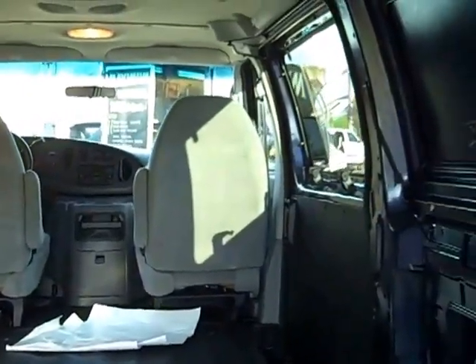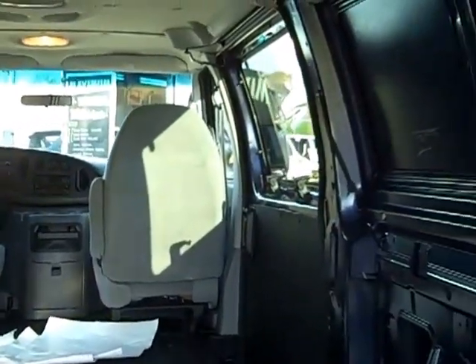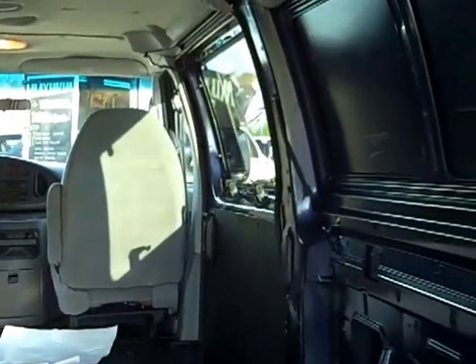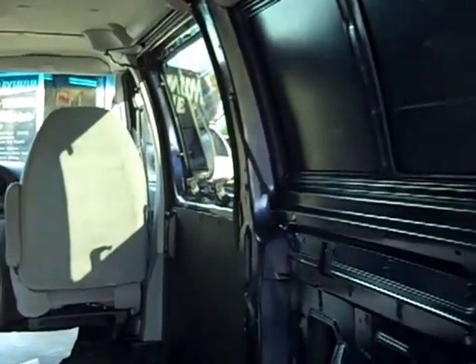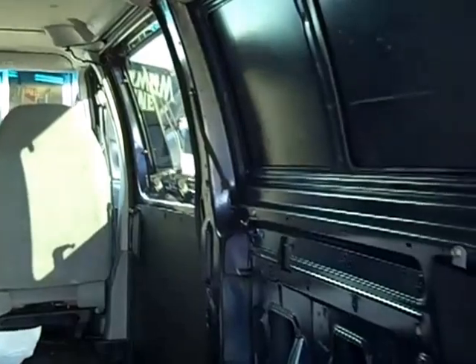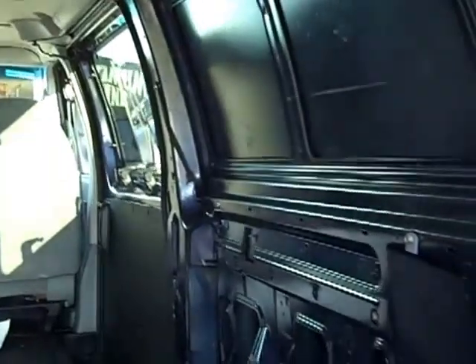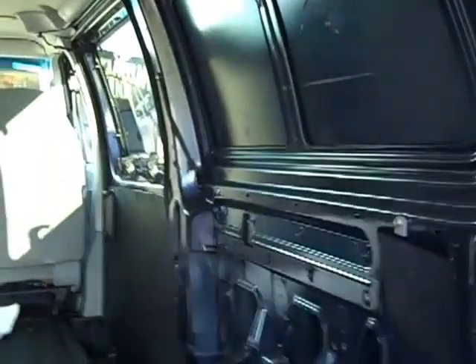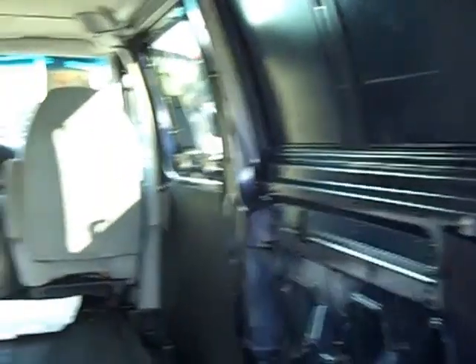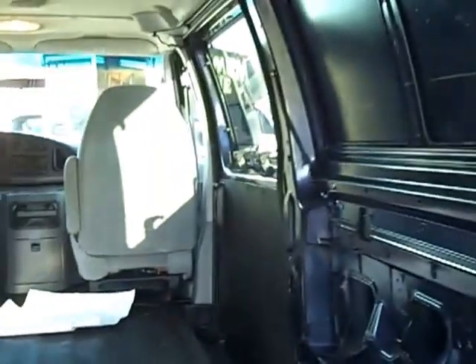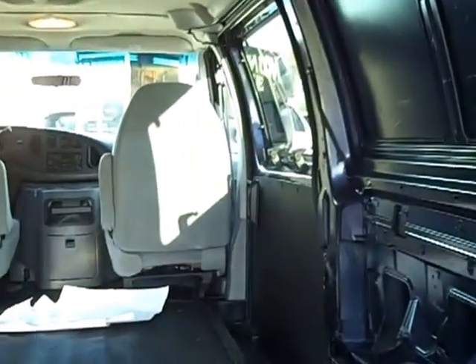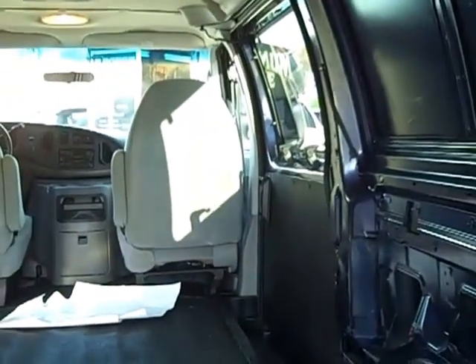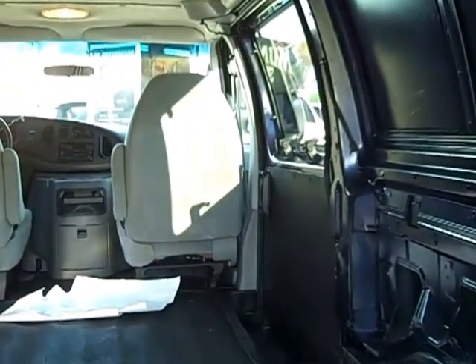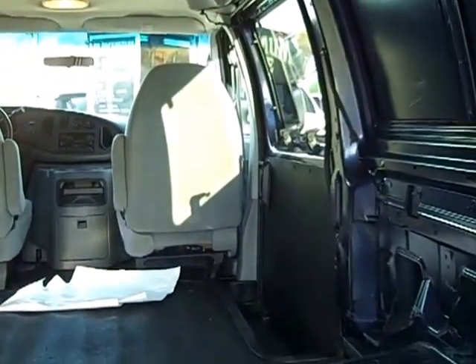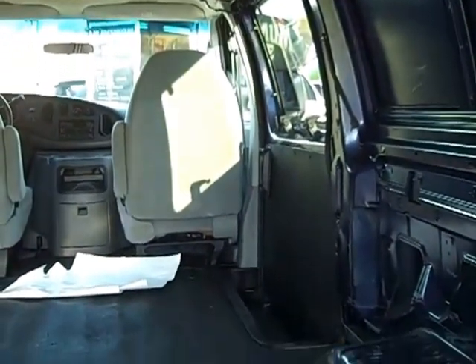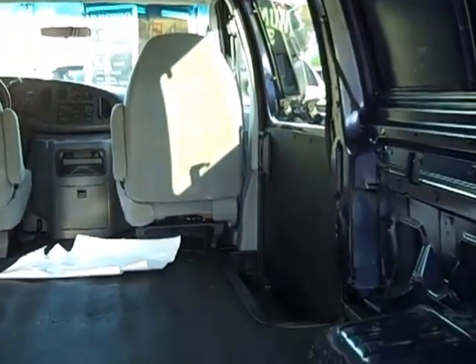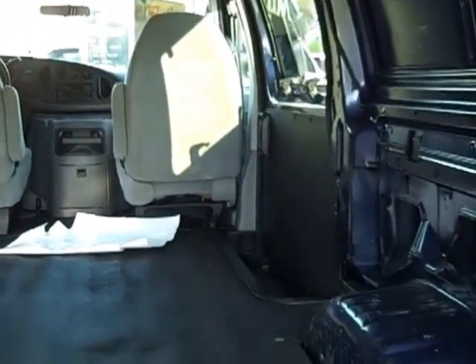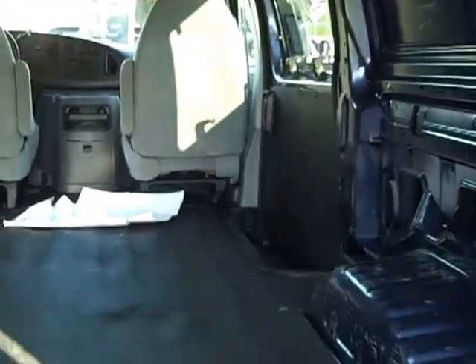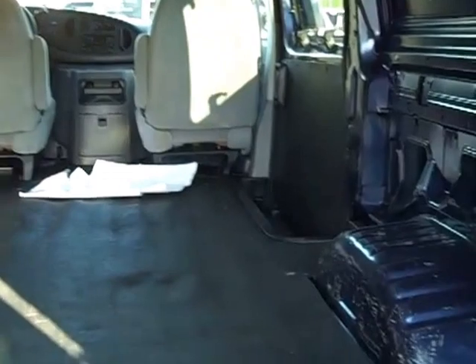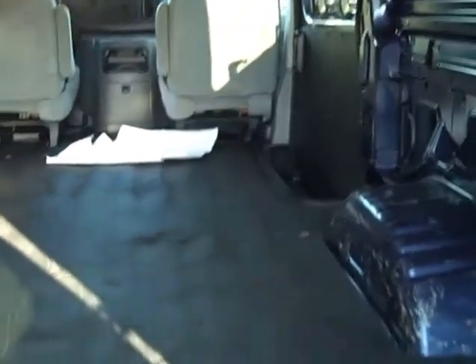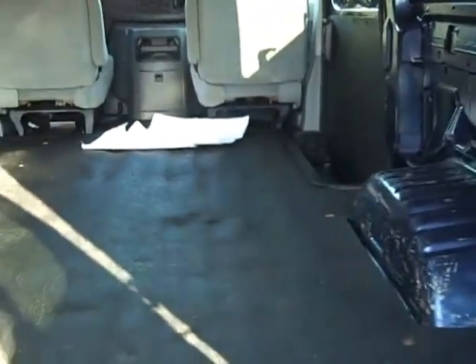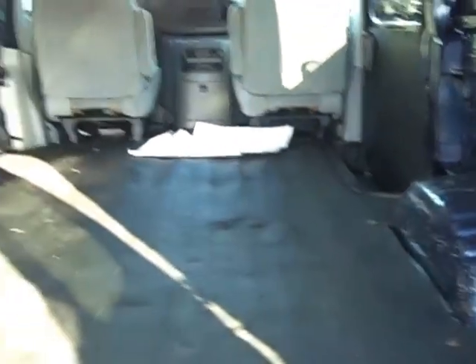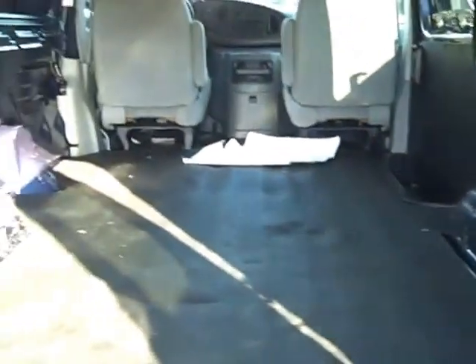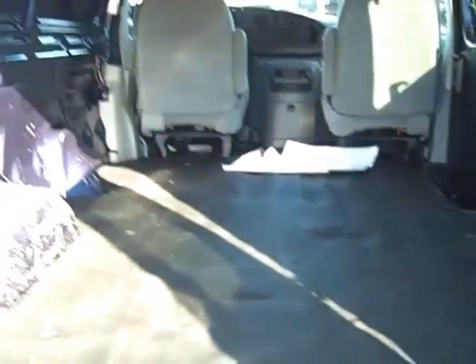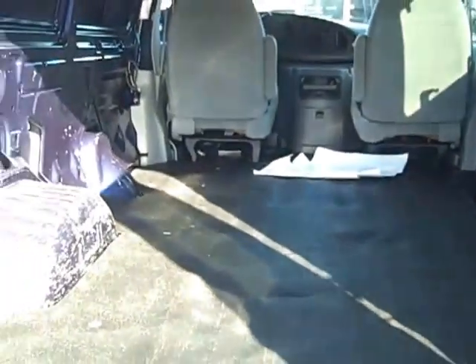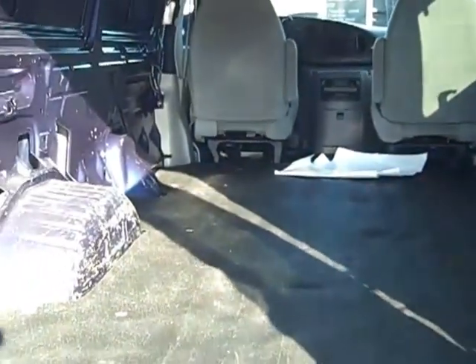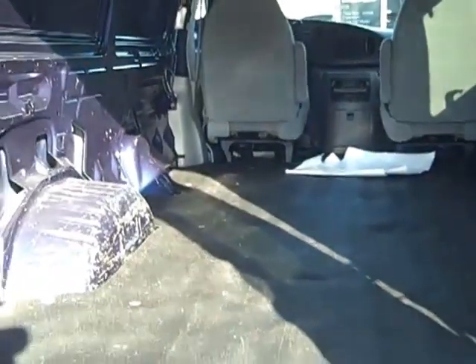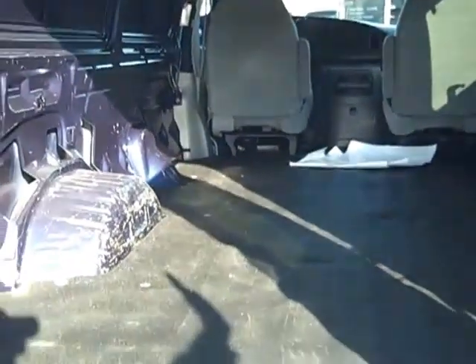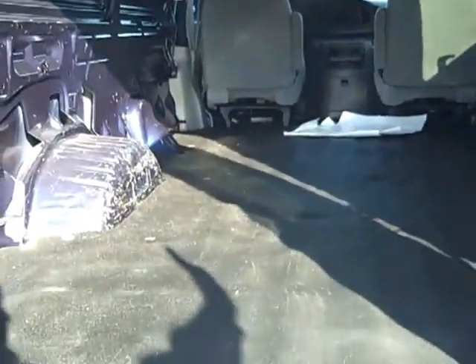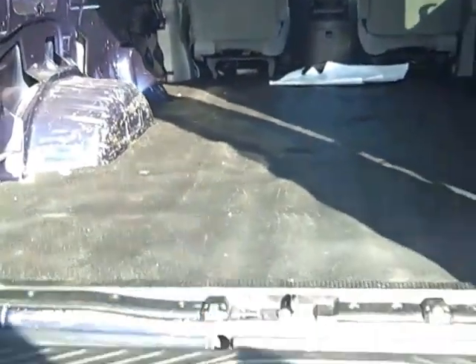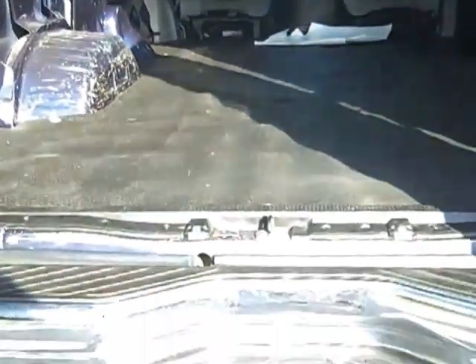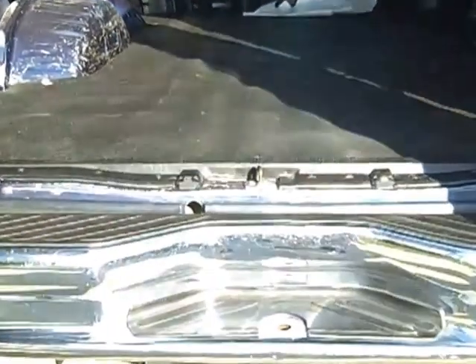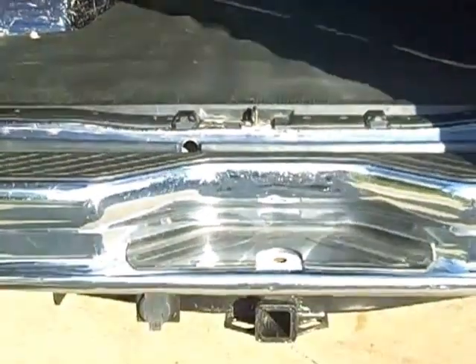It just has the two seats in the front. It's got the sliding door window glass and the two back glass. It's got the trailer hitch and everything.